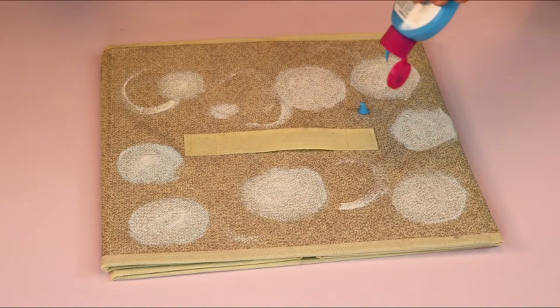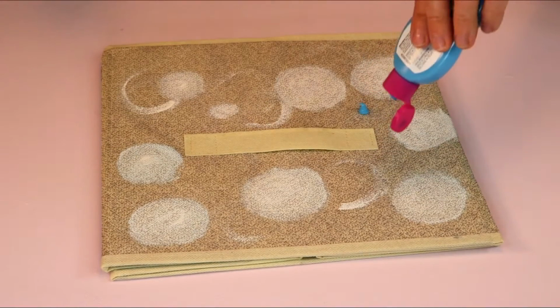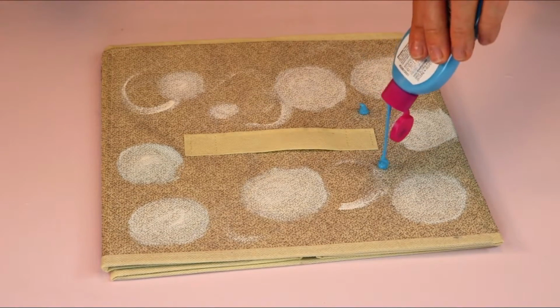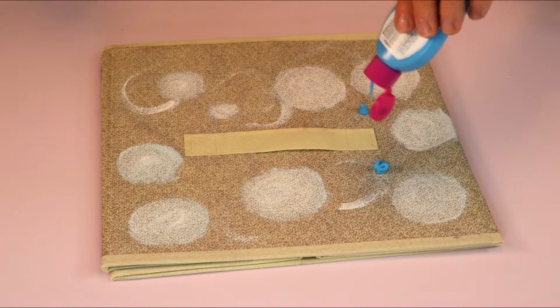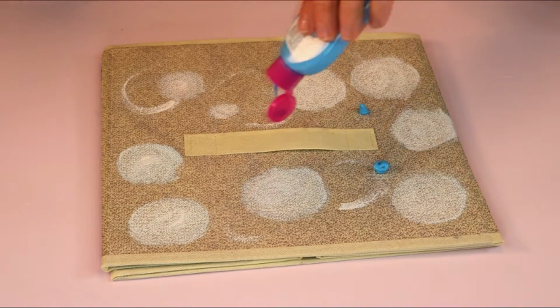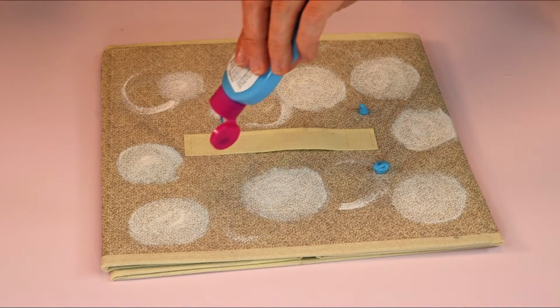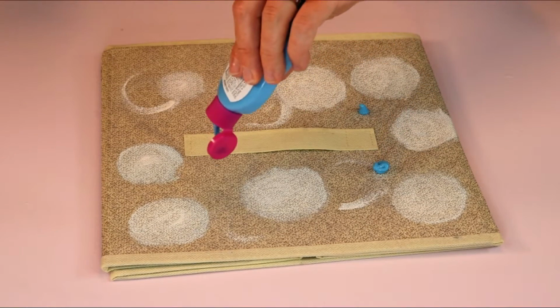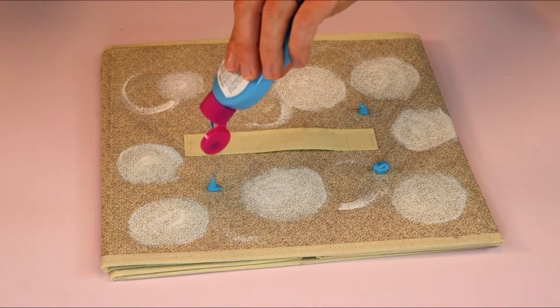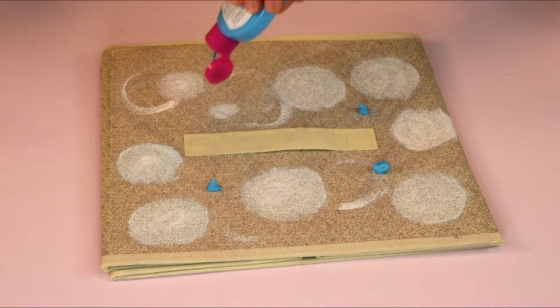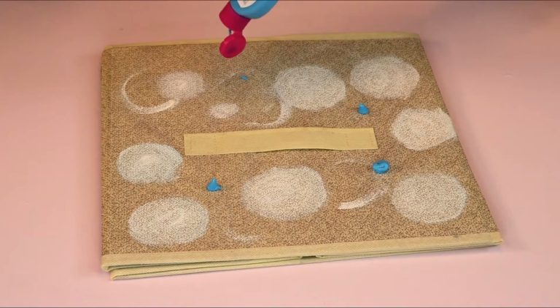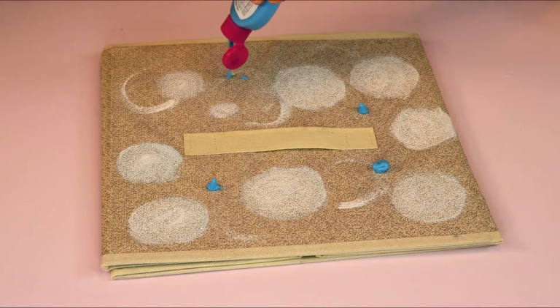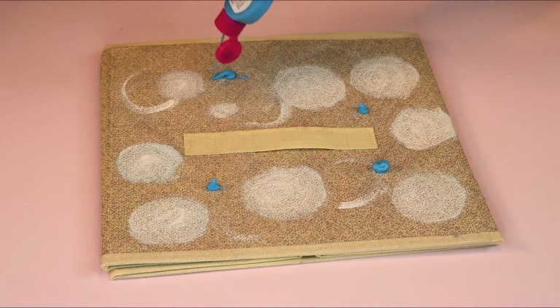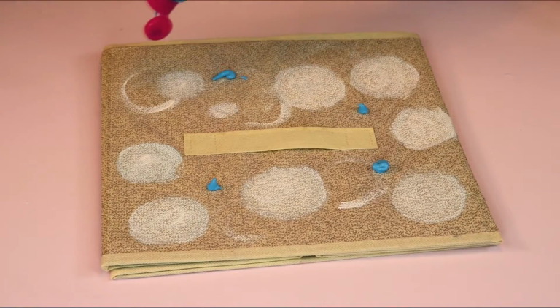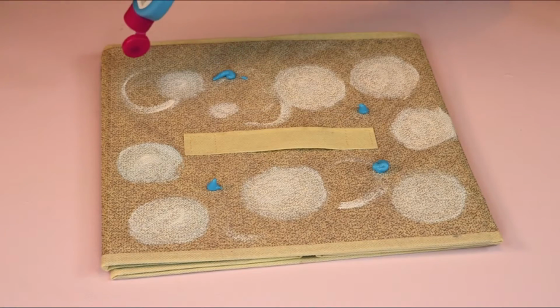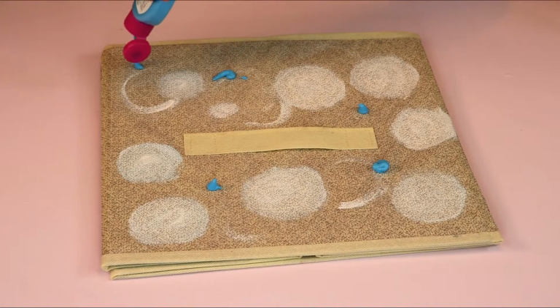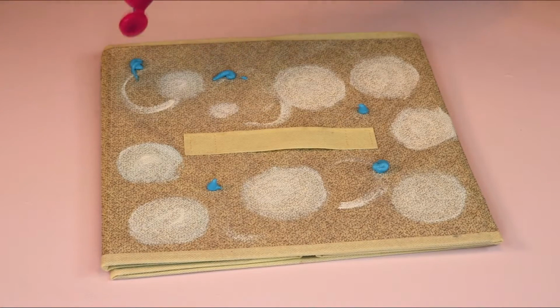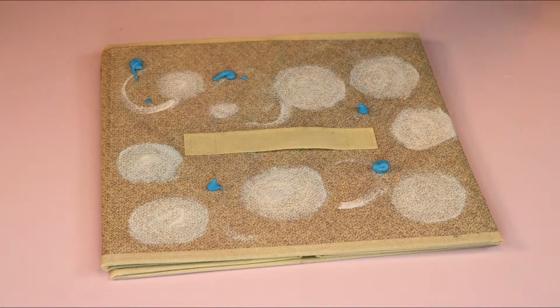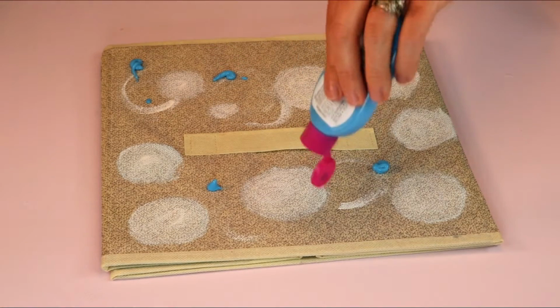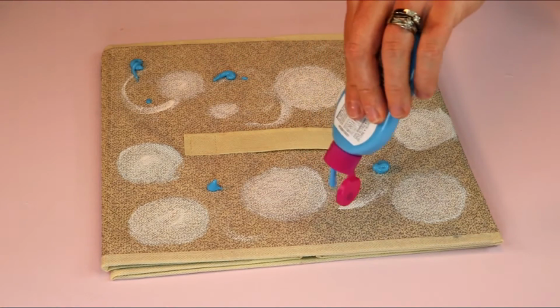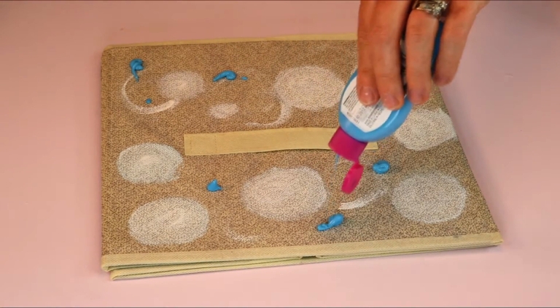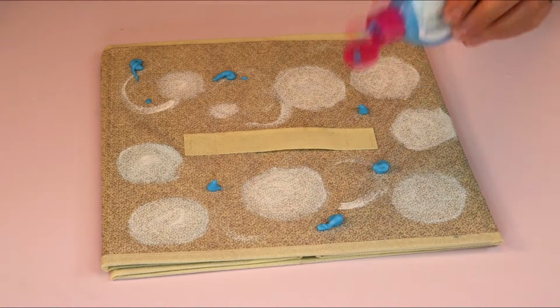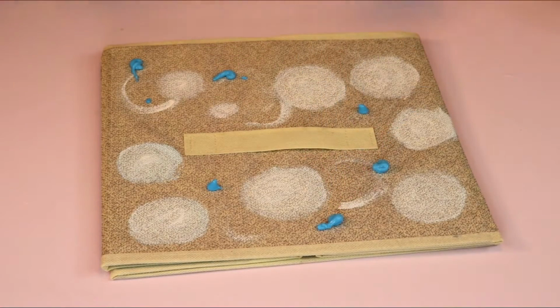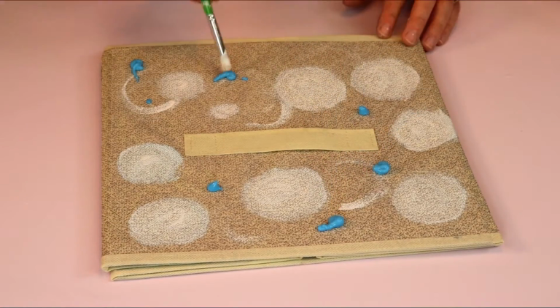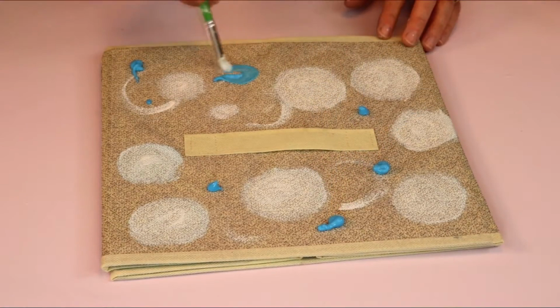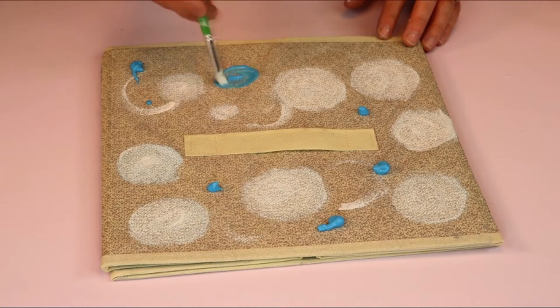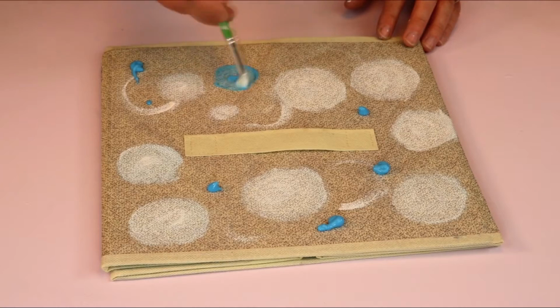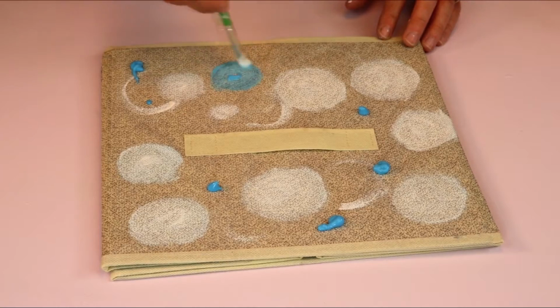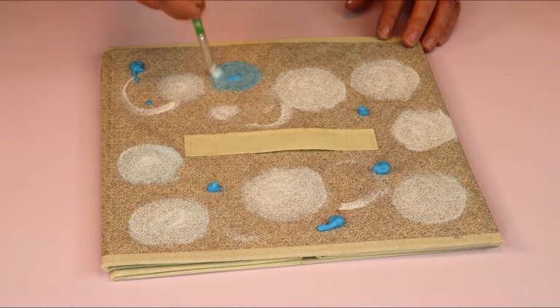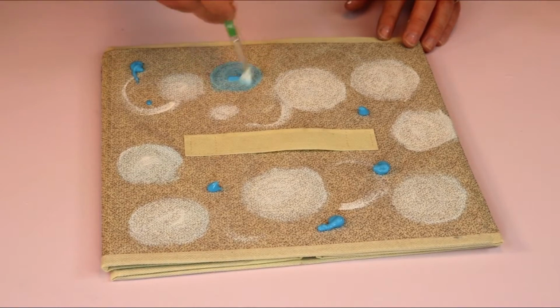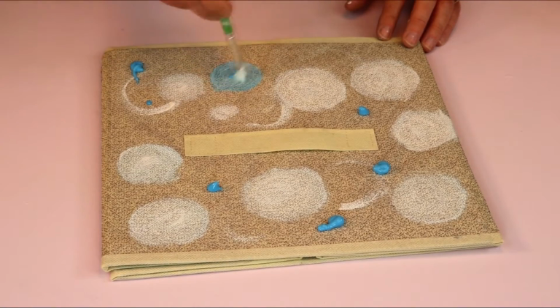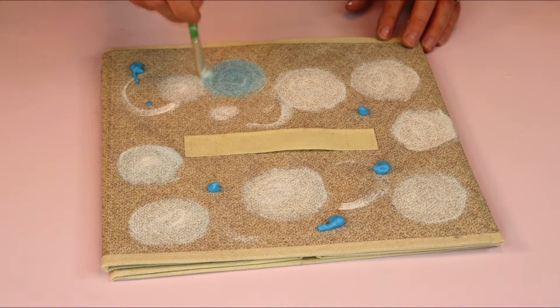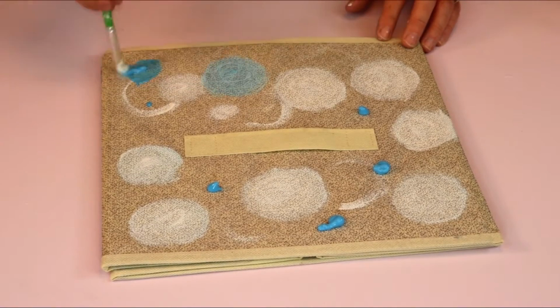Next I'm going to take some neon blue soft matte fabric paint and do my dots again intermittently all over the storage container, then repeat the process with the stencil brush.